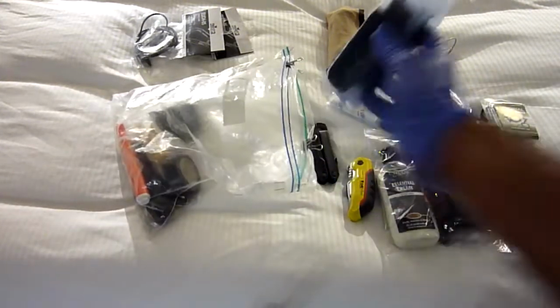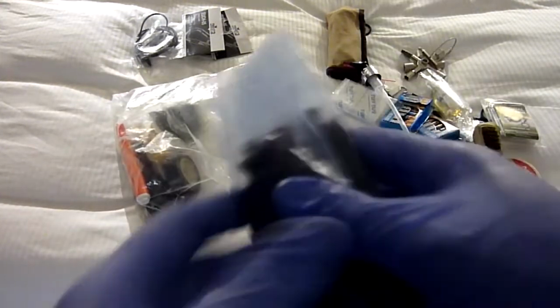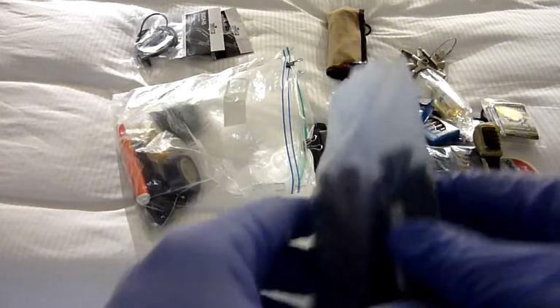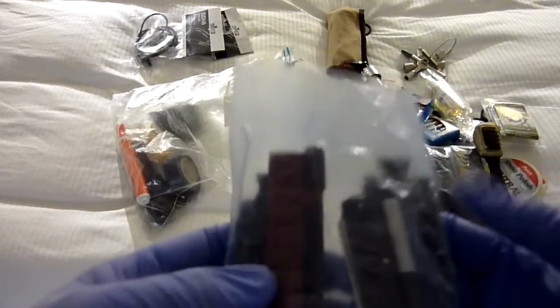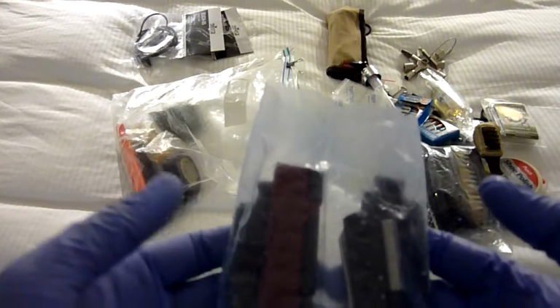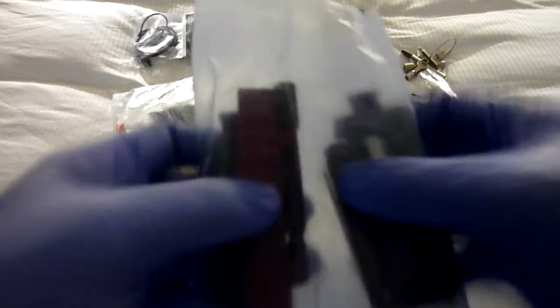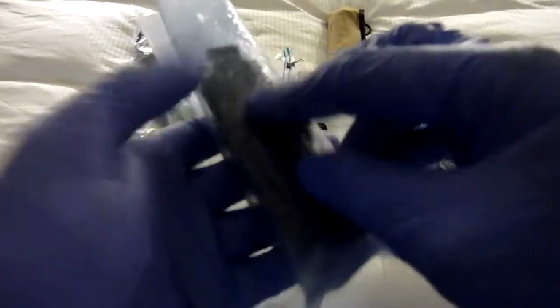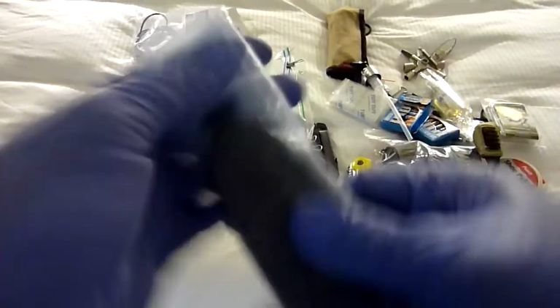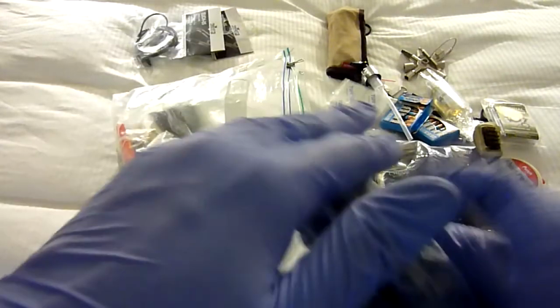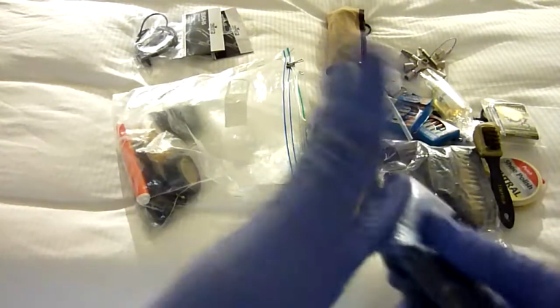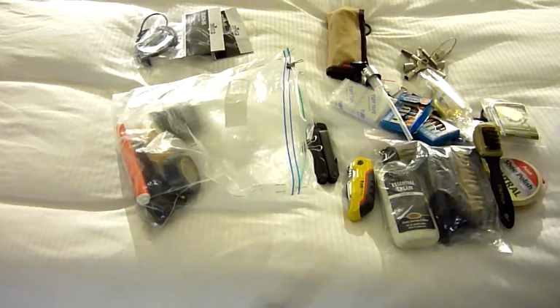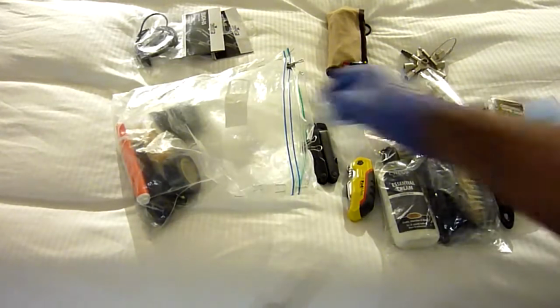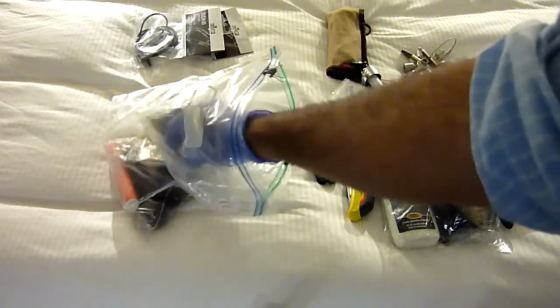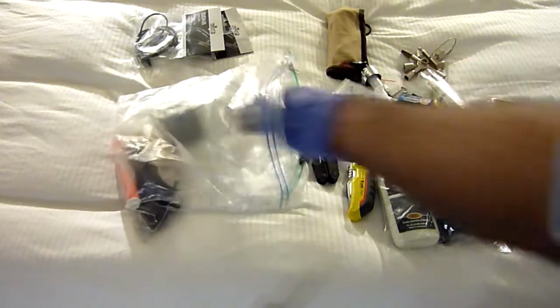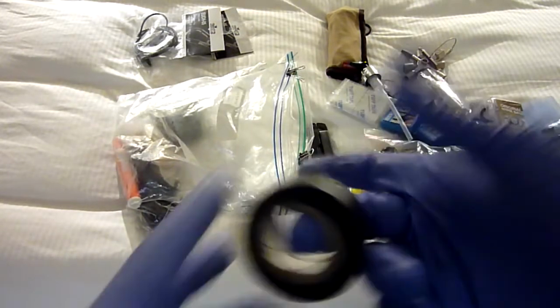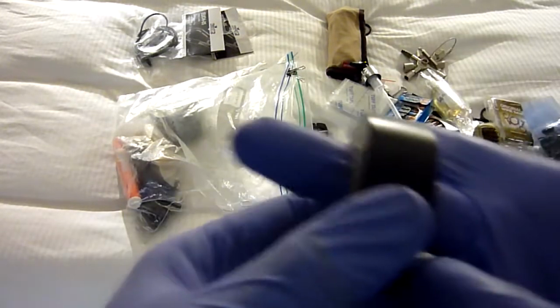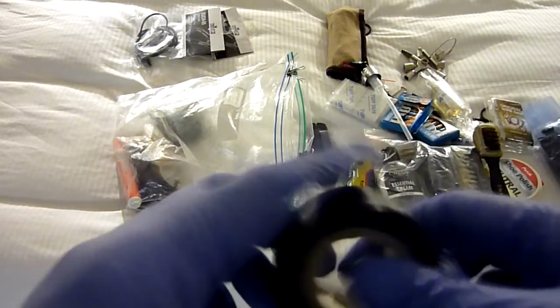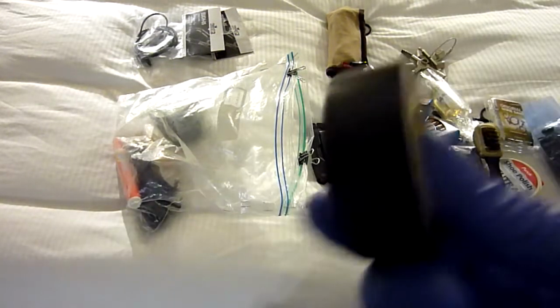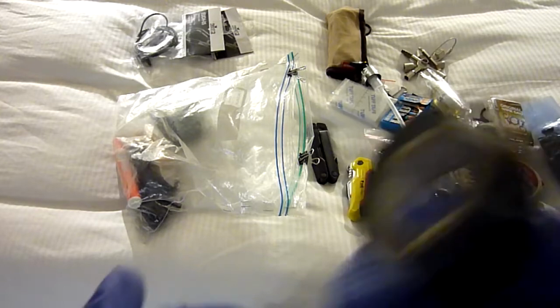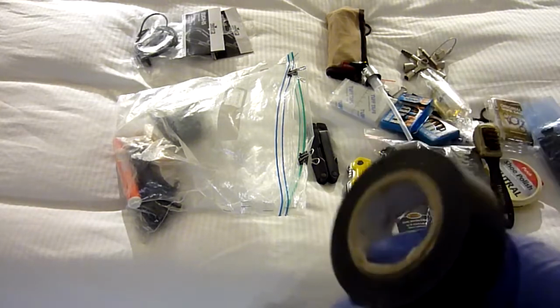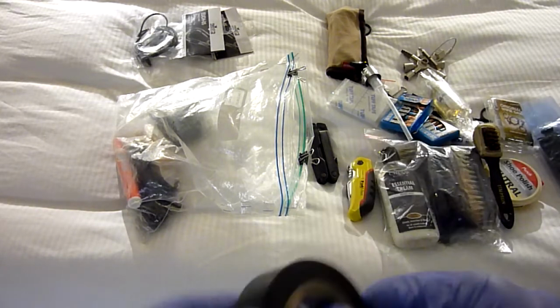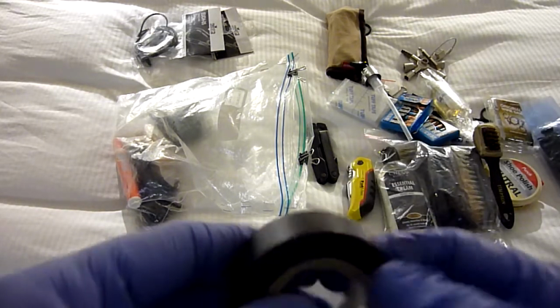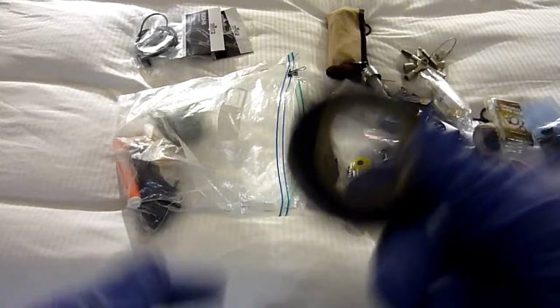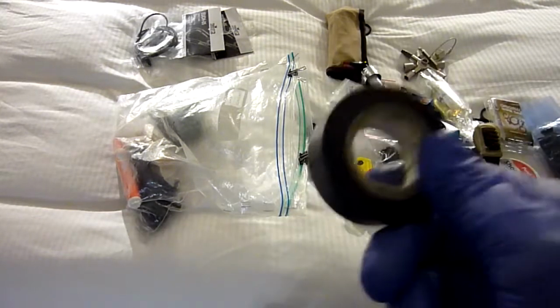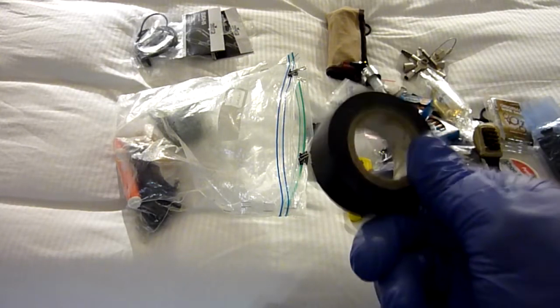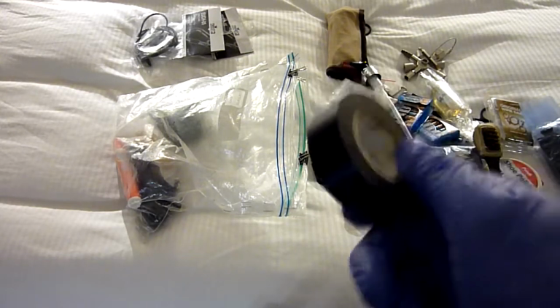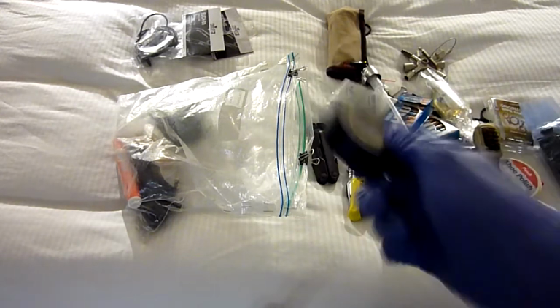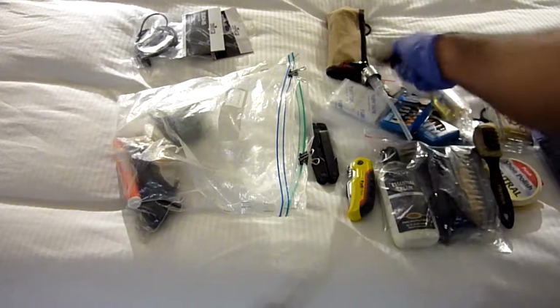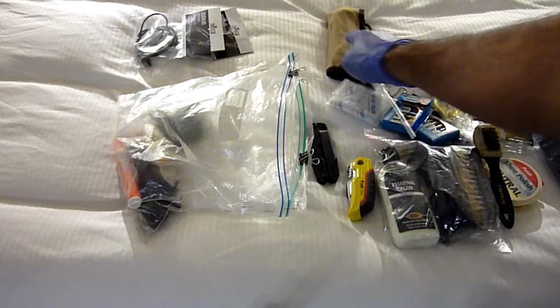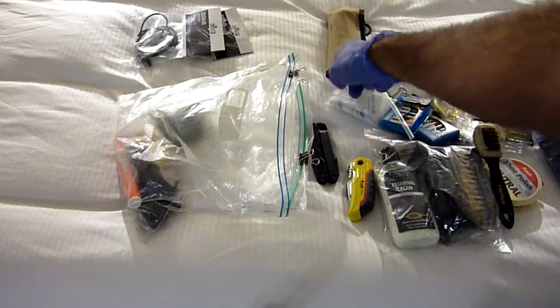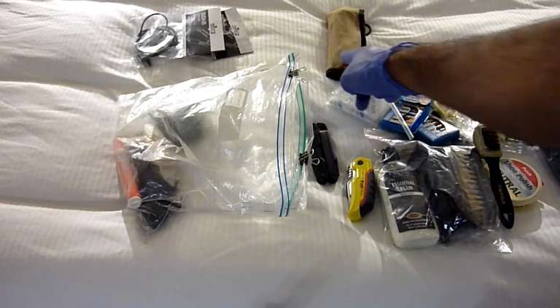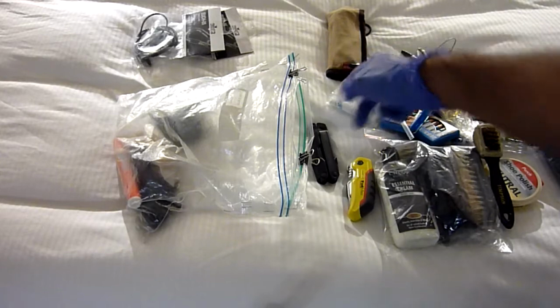This is my Leatherman bit kit. I also carry PVC electrical tape — standard electrical tape that comes in very handy, especially with all the electrical stuff I carry.